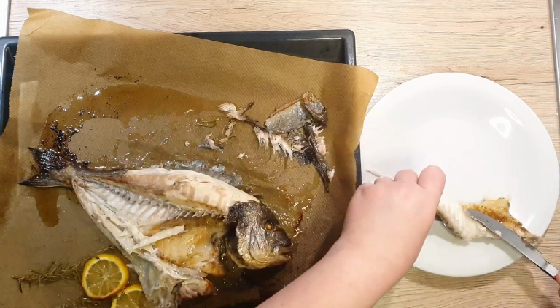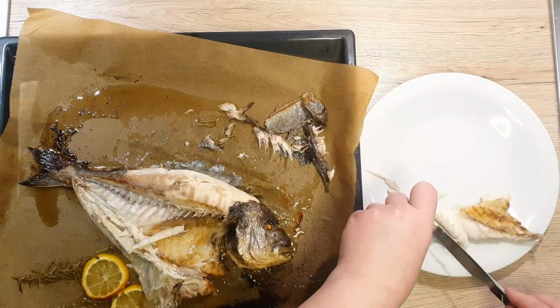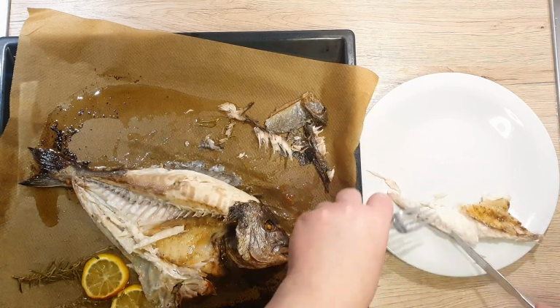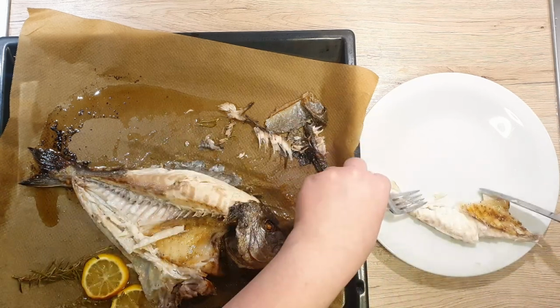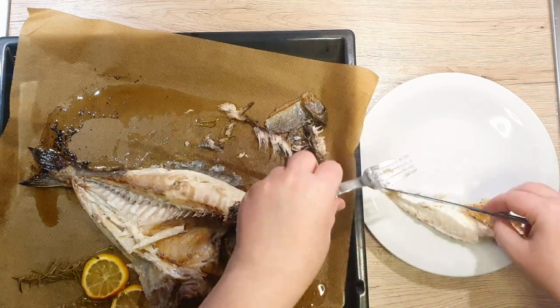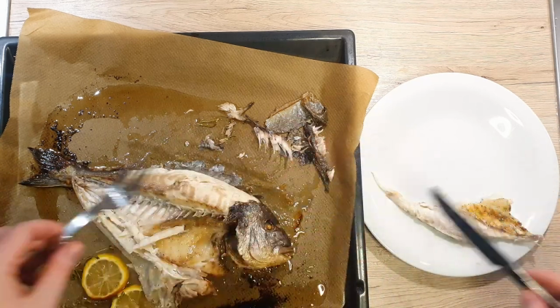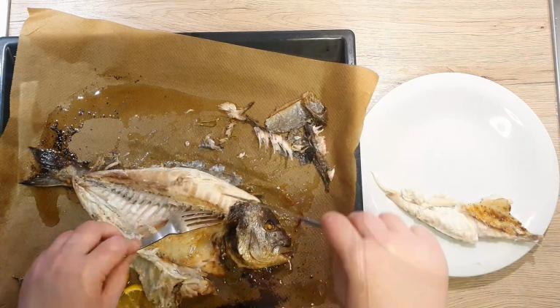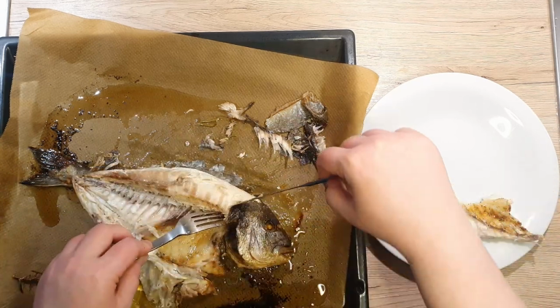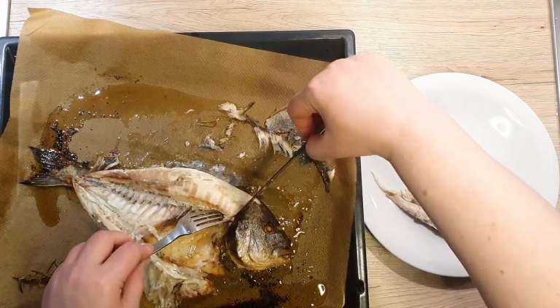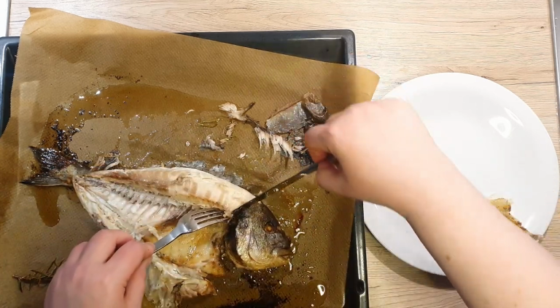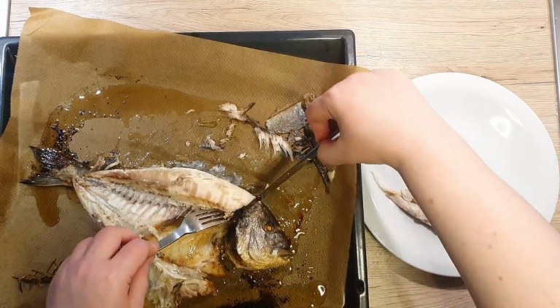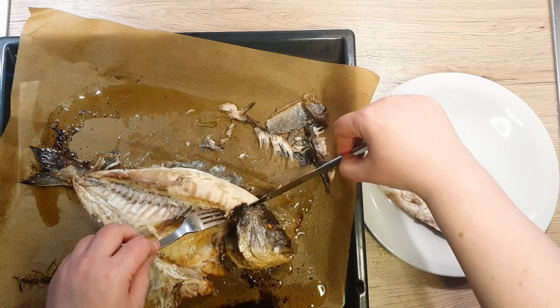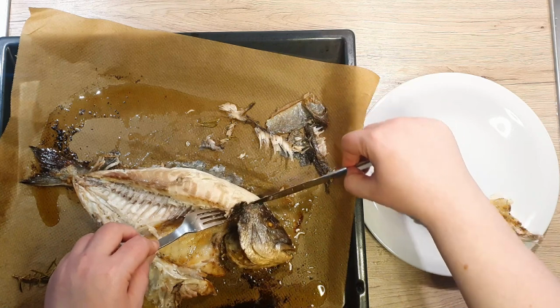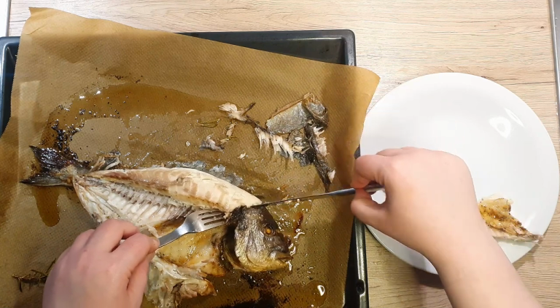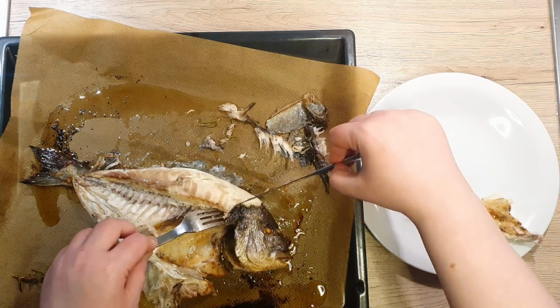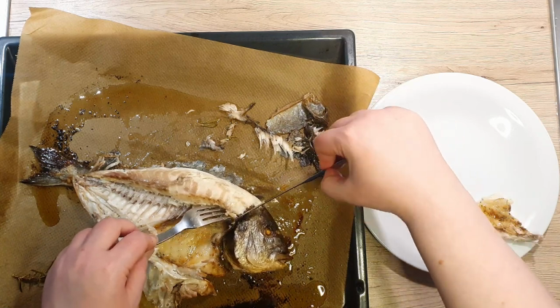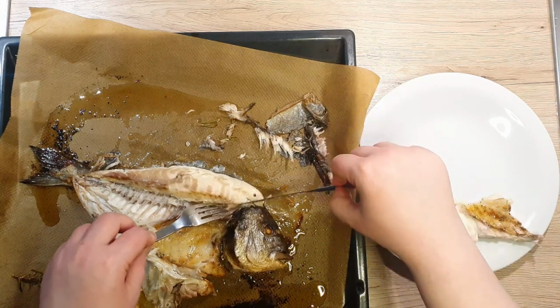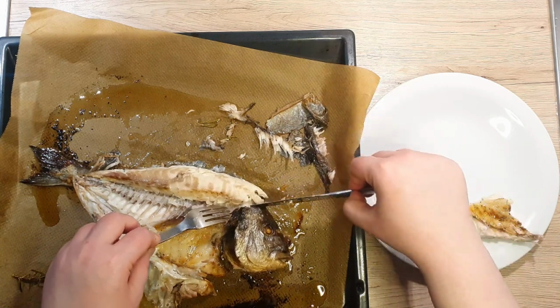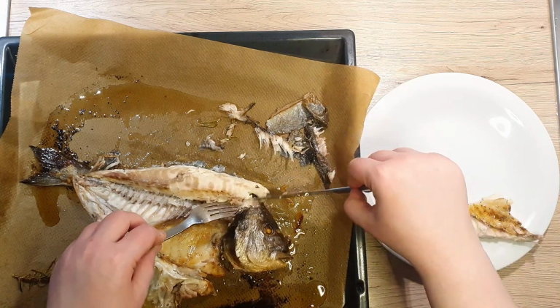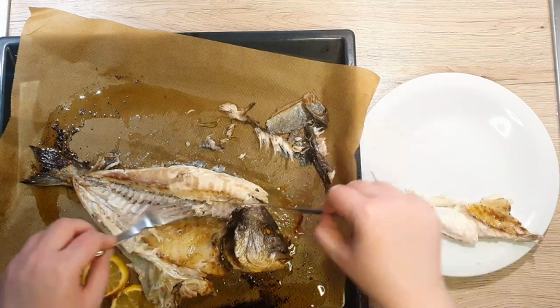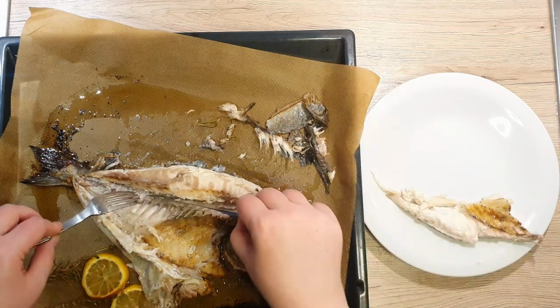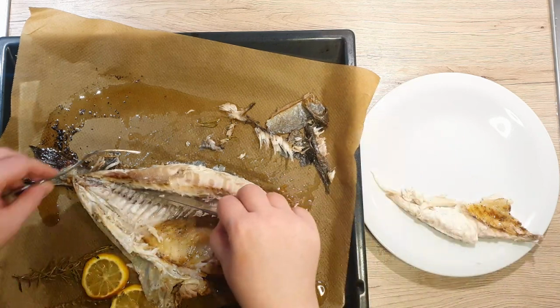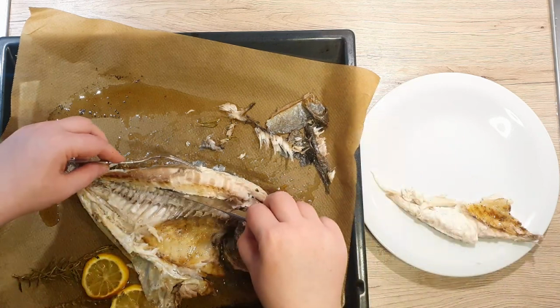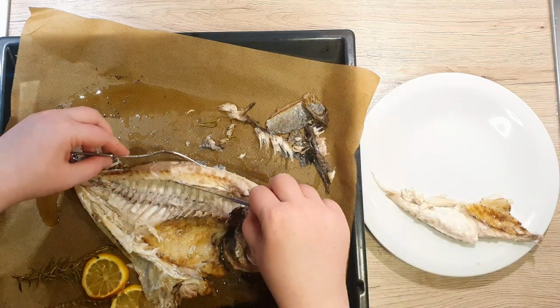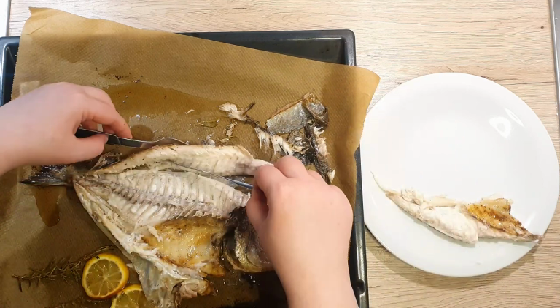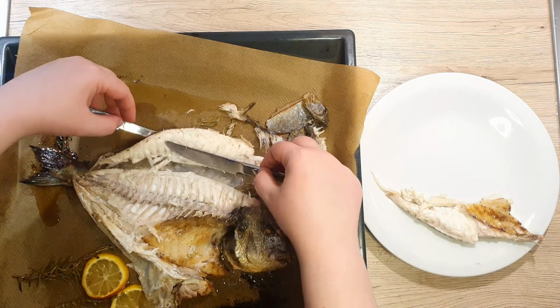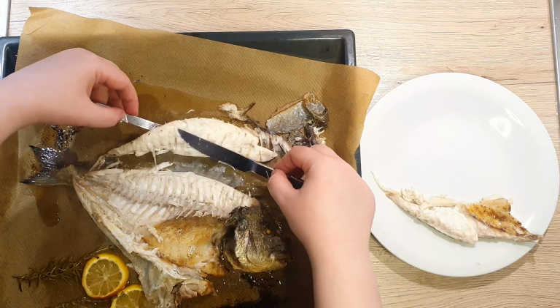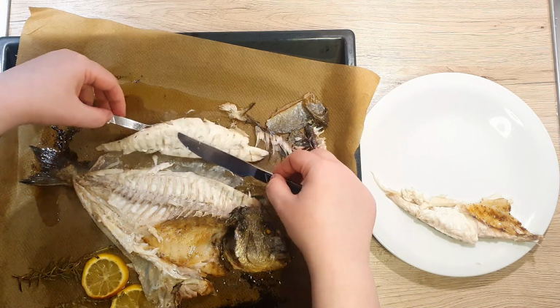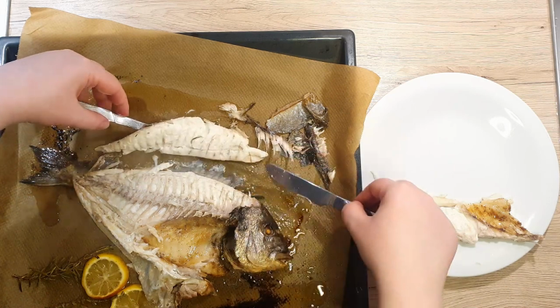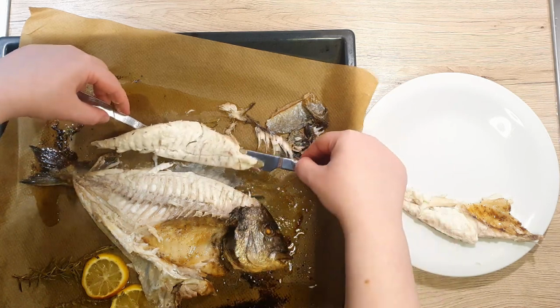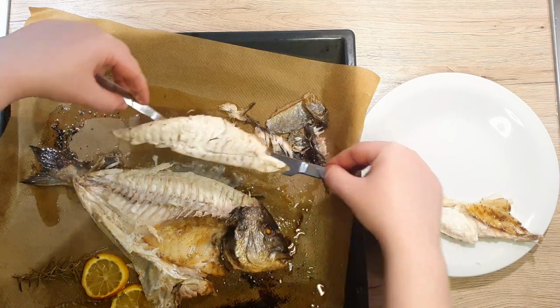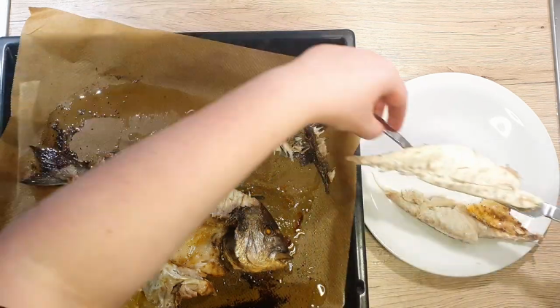Go beneath the flesh and flip it onto your fork, then place the meat onto a plate. Do the same with the upper part — go under the flesh with your knife and glide it along the bones, then lift and flip it onto your fork and place it onto the plate.